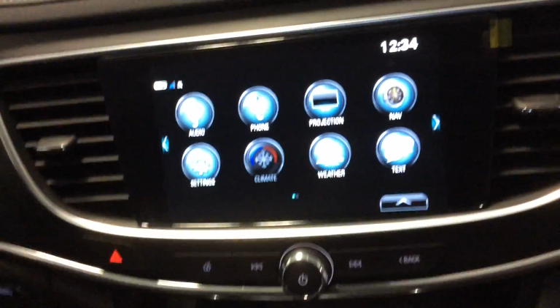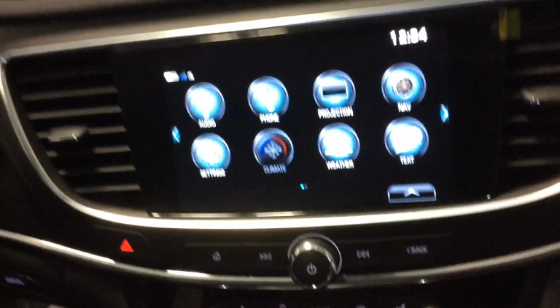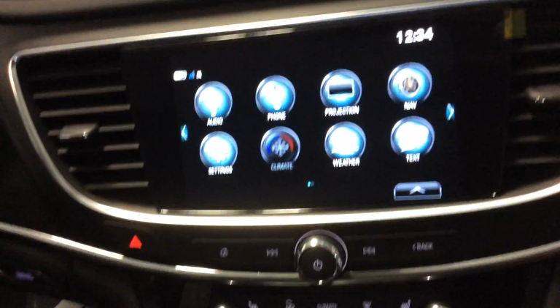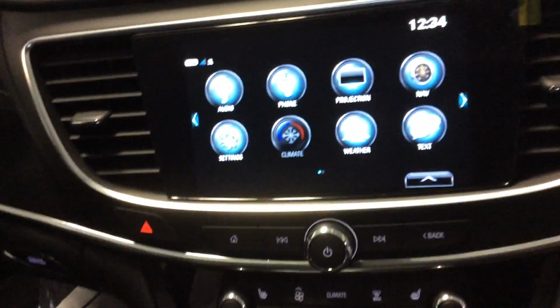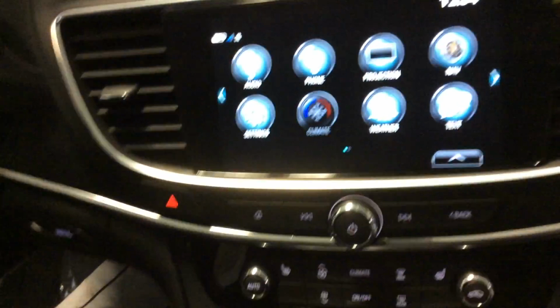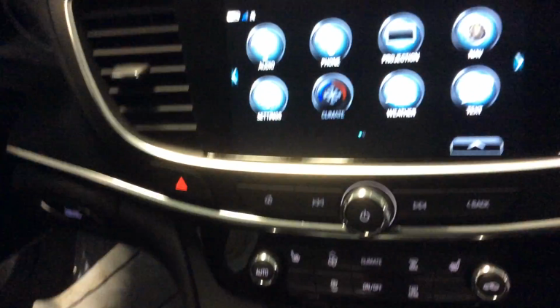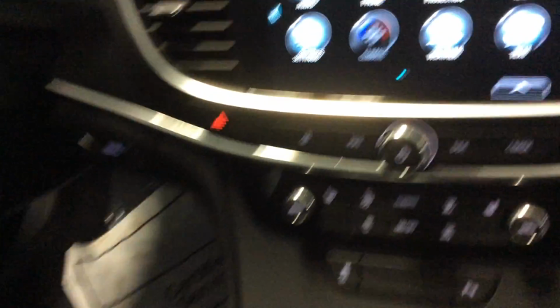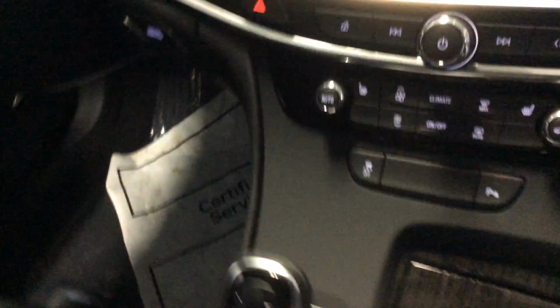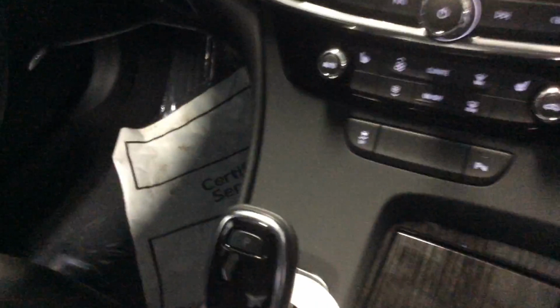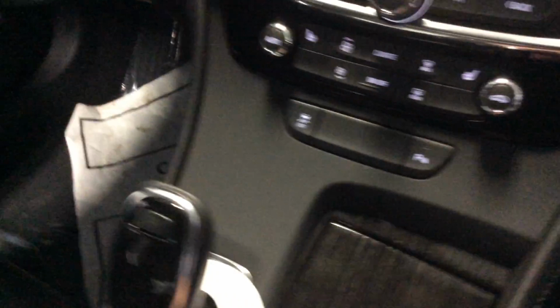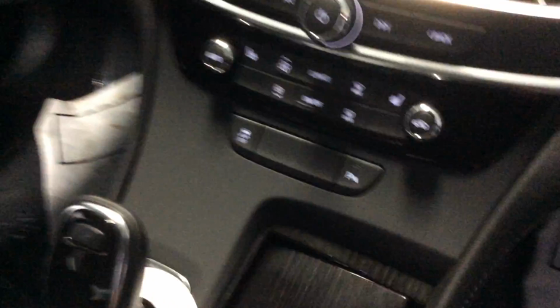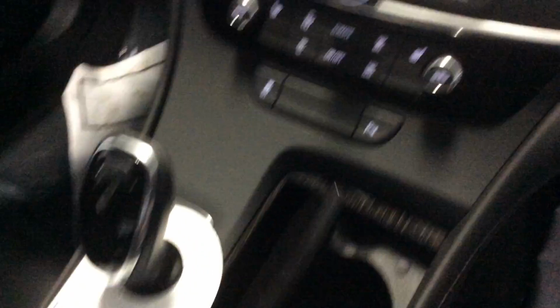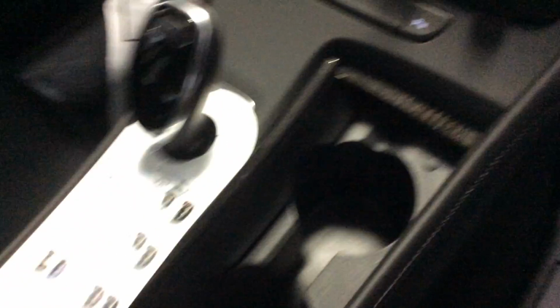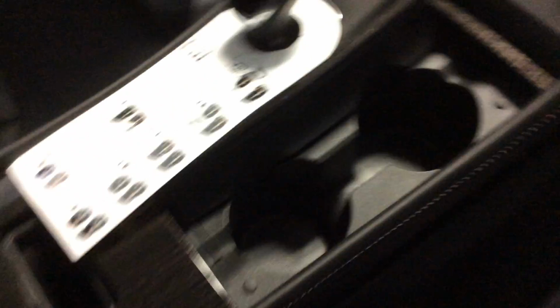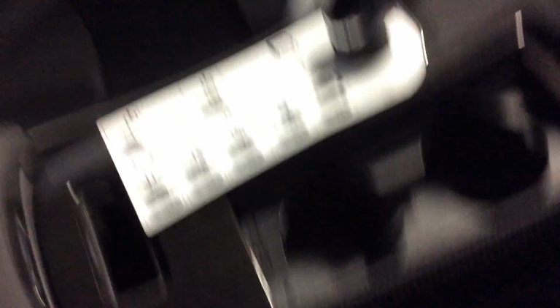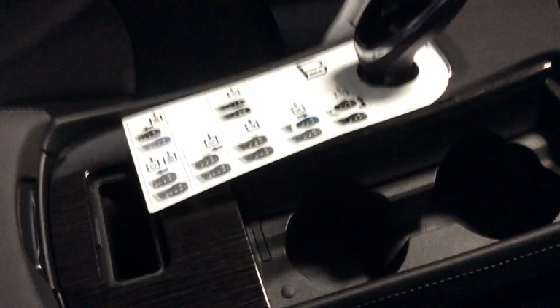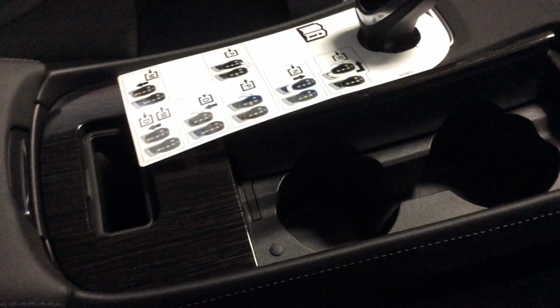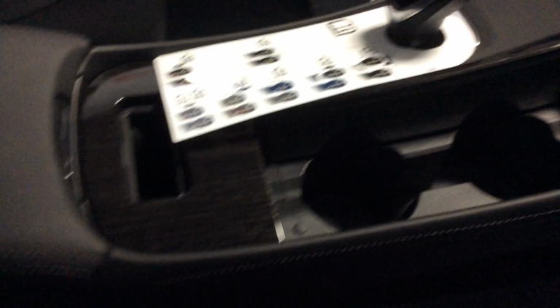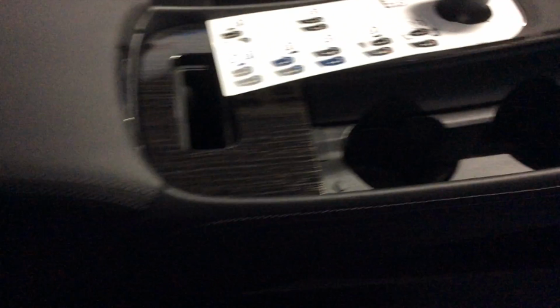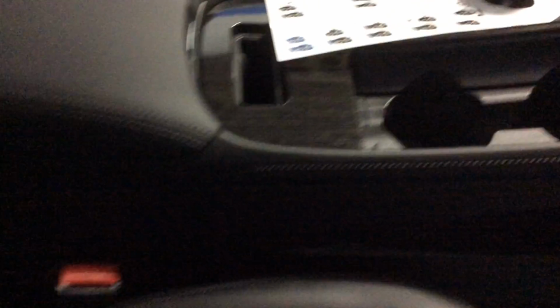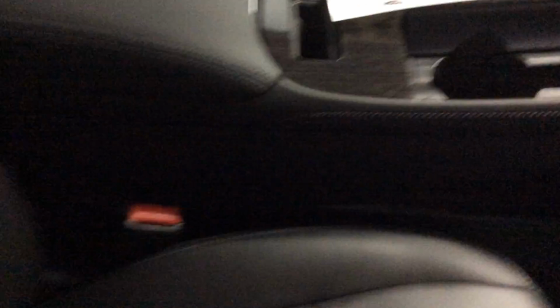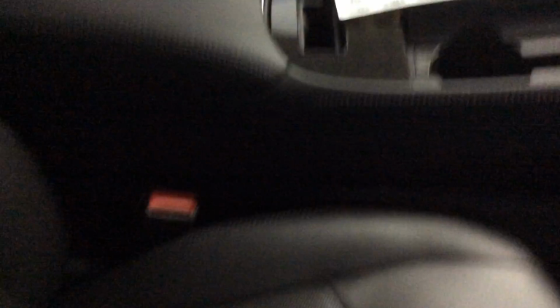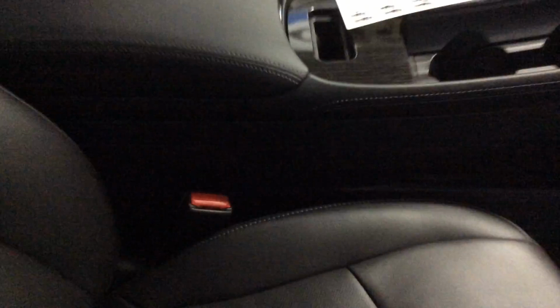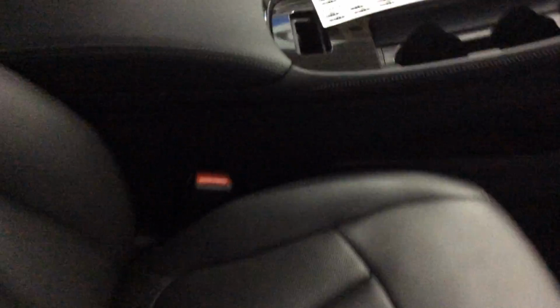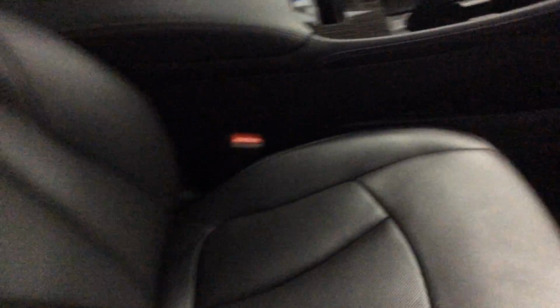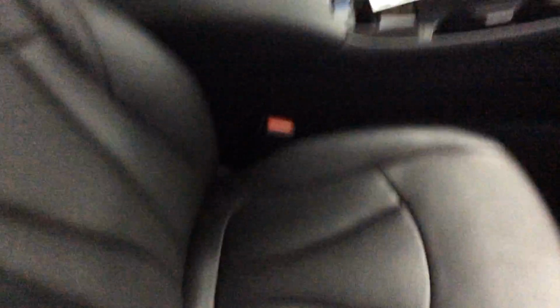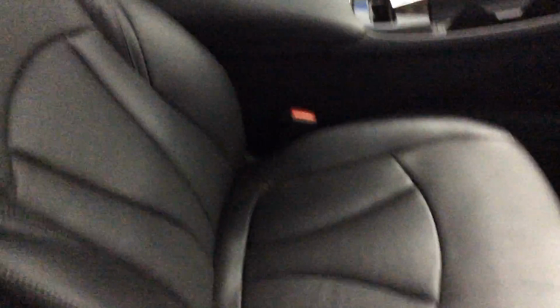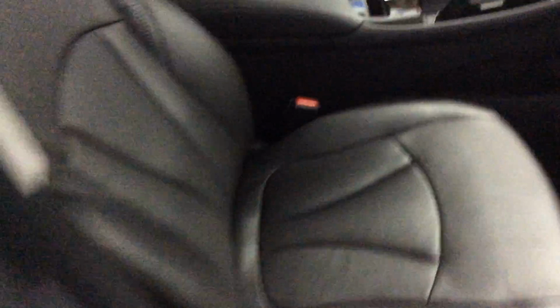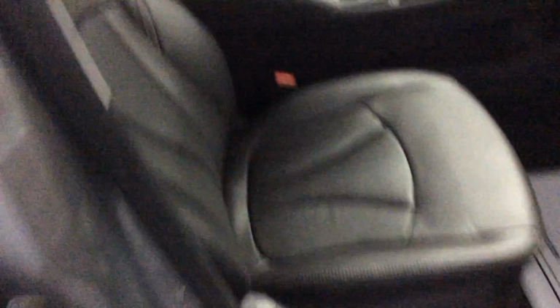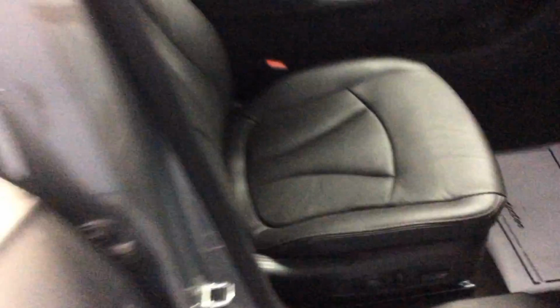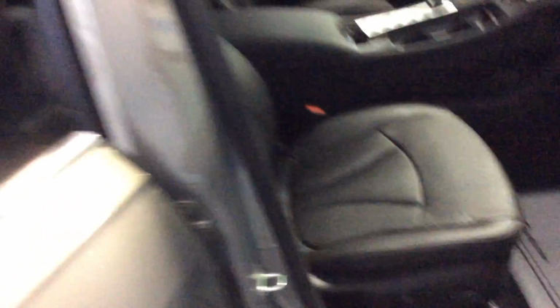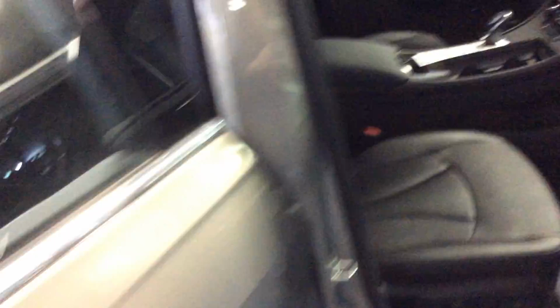There are several different power points to charge your phone or get power, along with cup holders. It's a very comfortable cockpit for both the driver and the passenger.